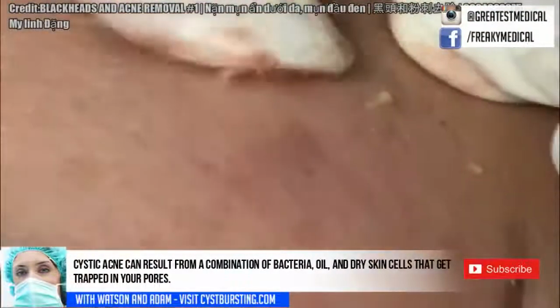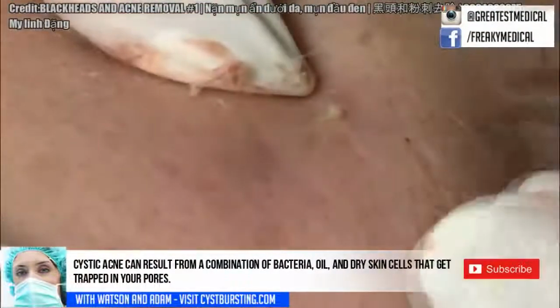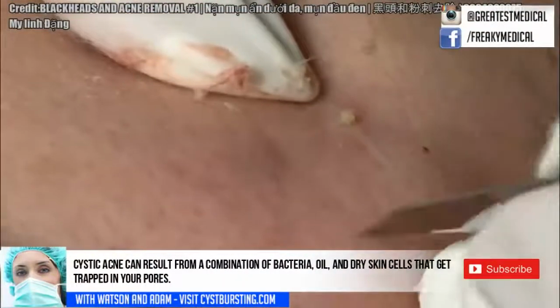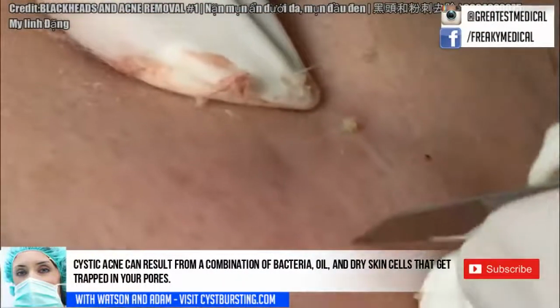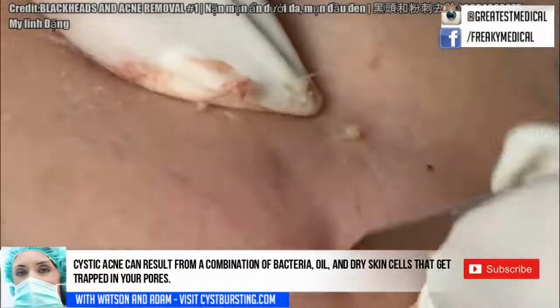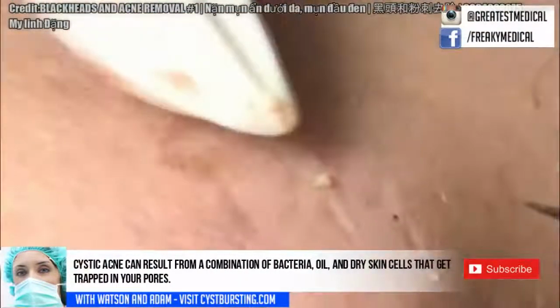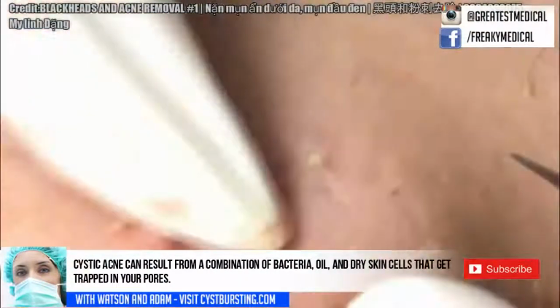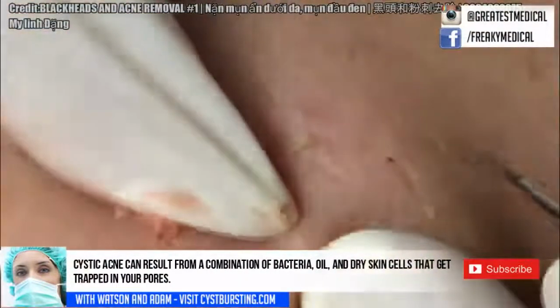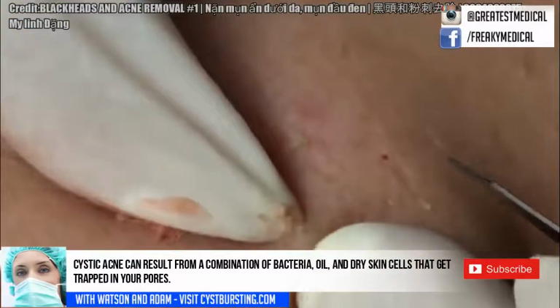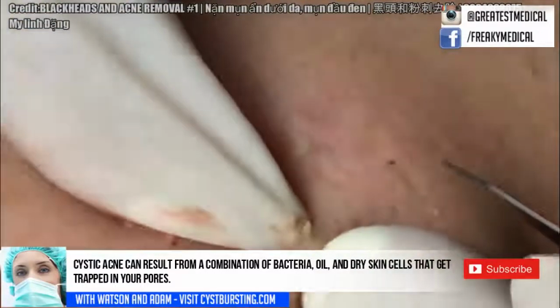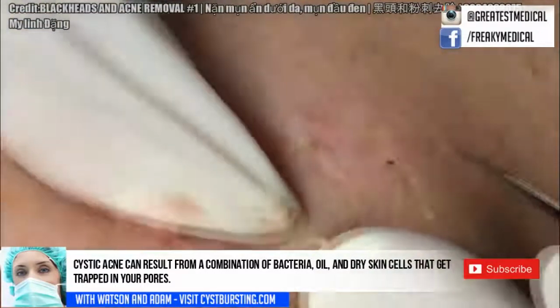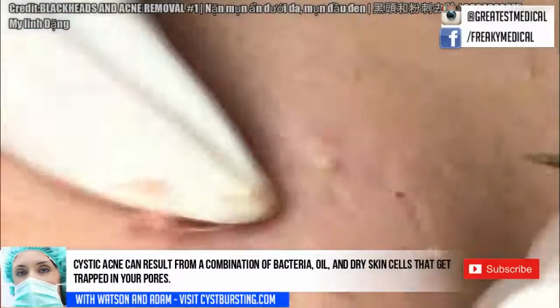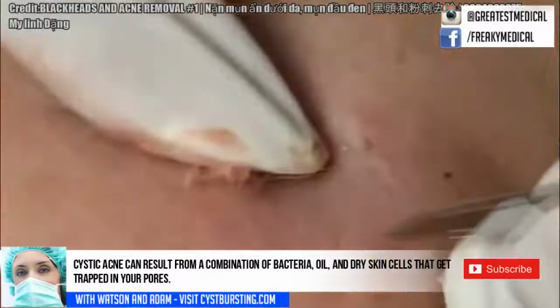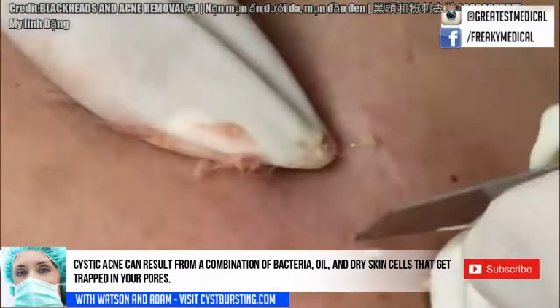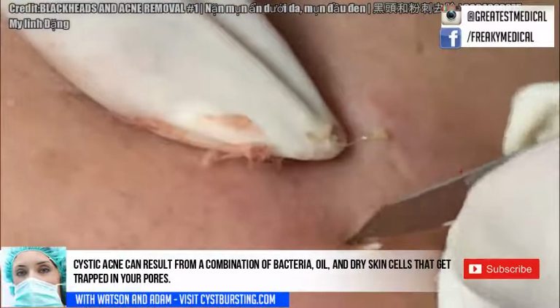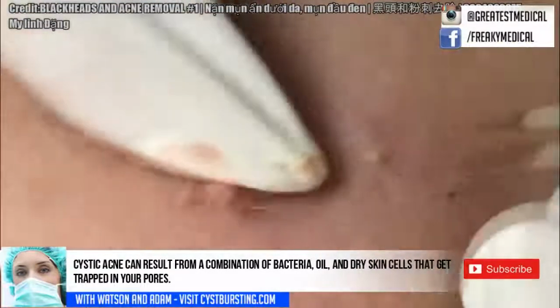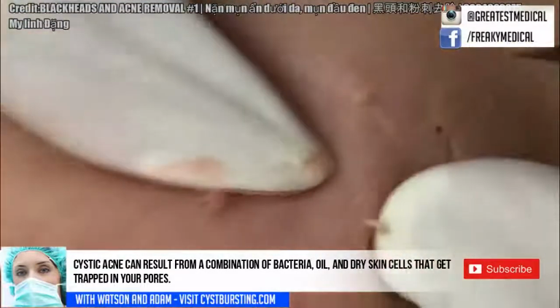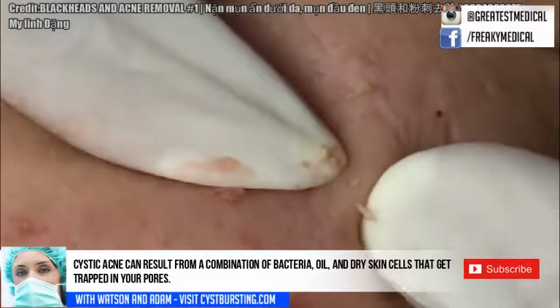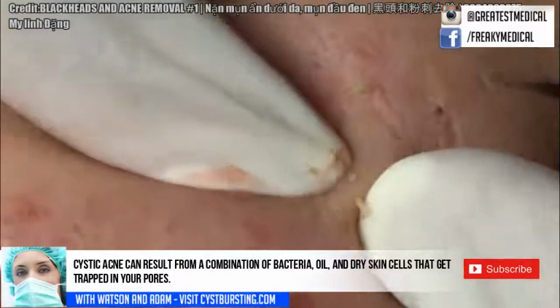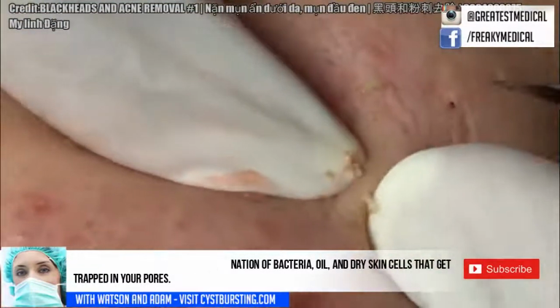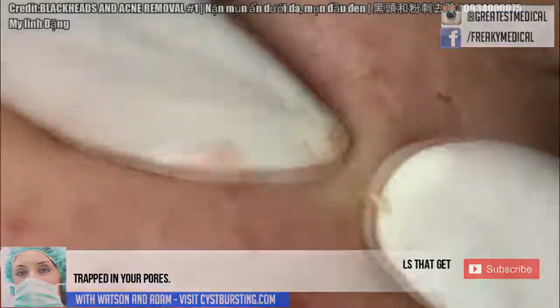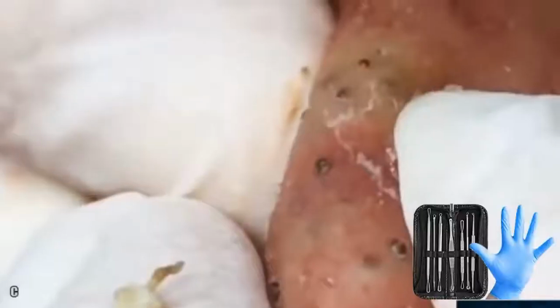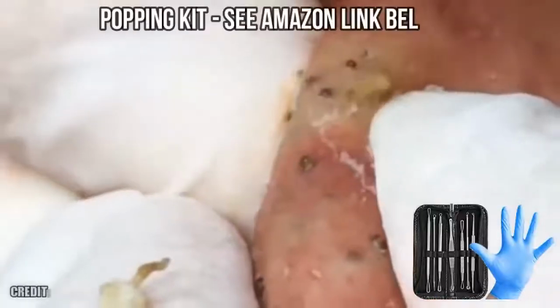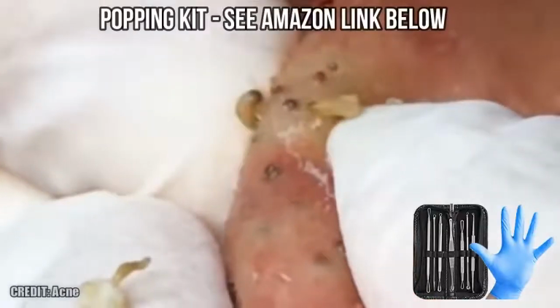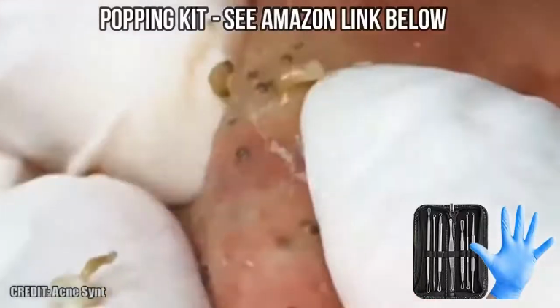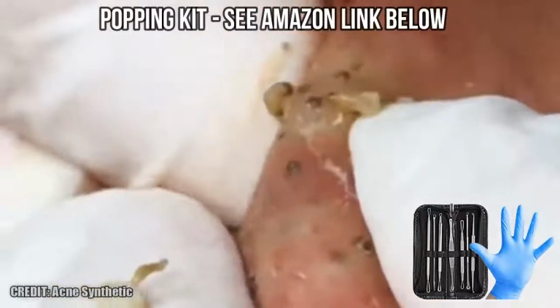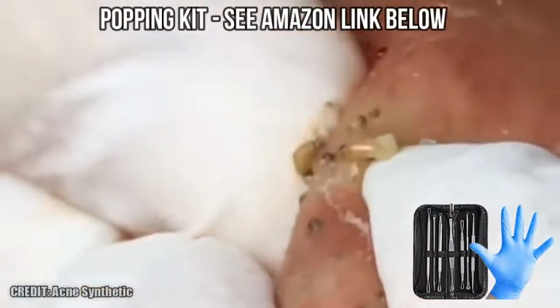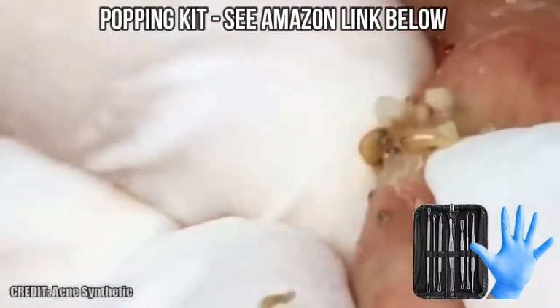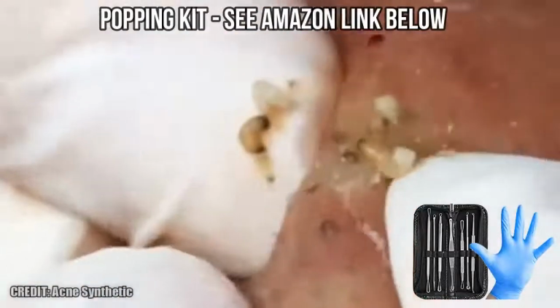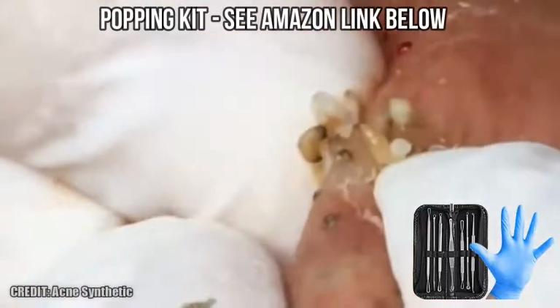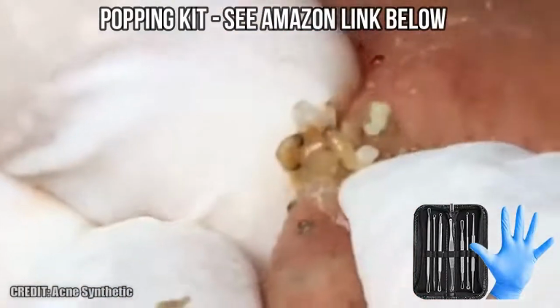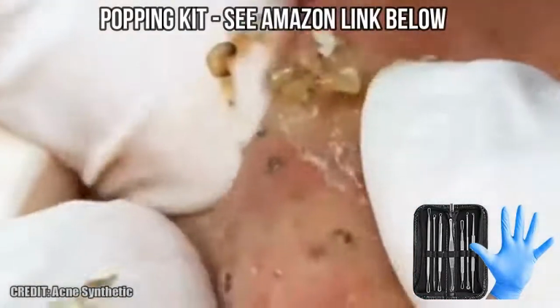I personally enjoy seeing cystic acne removed with comedone extraction tools to help prevent scarring and the spread of bacteria. If you don't have a quality kit, I'll put a link to Amazon's best kit in the link below. It's under 20 bucks.